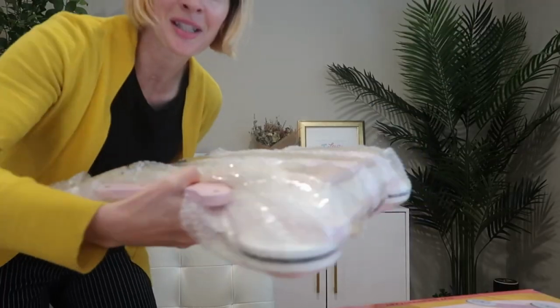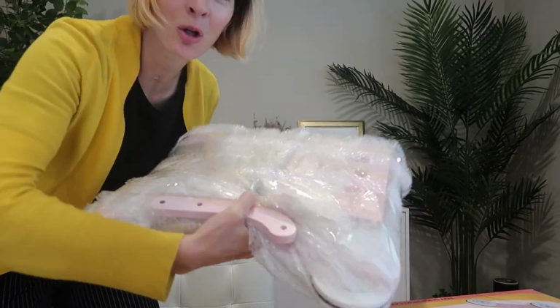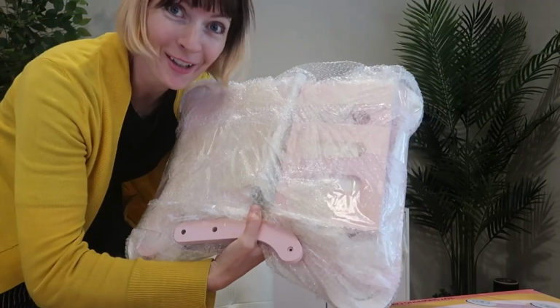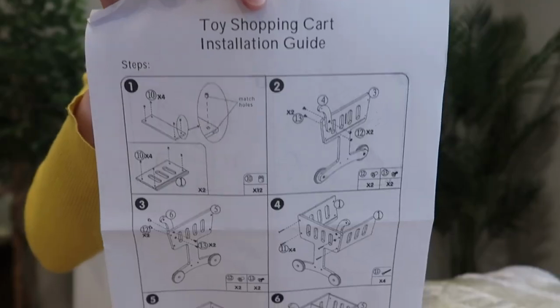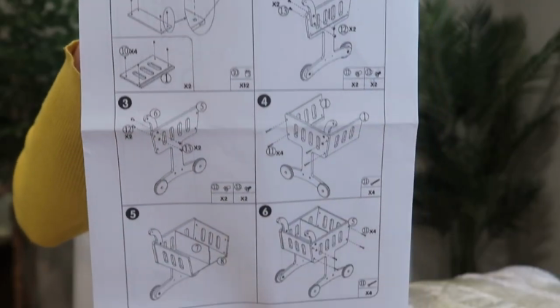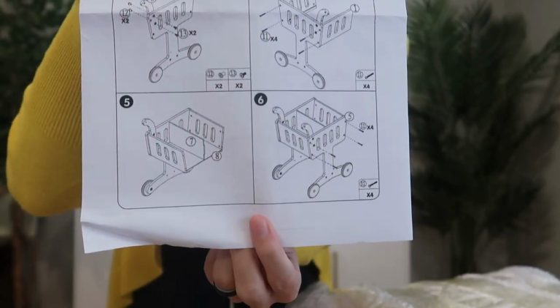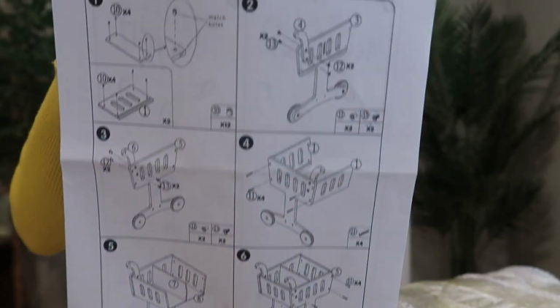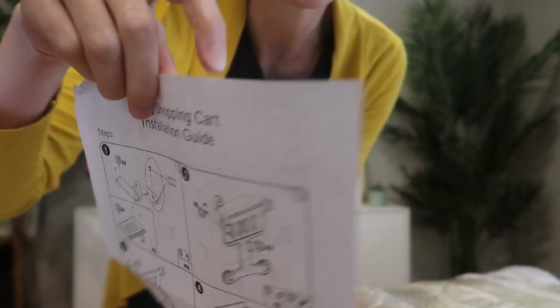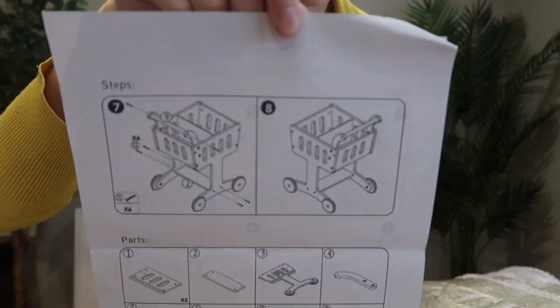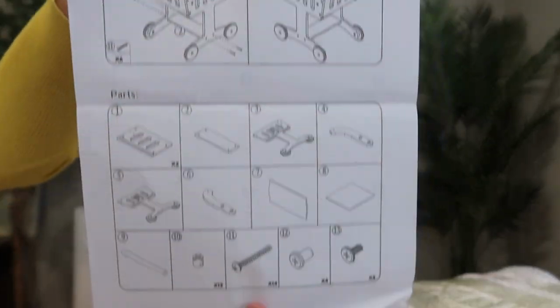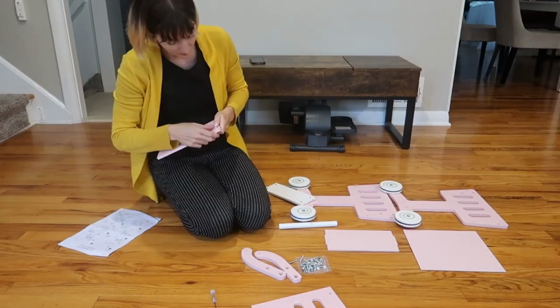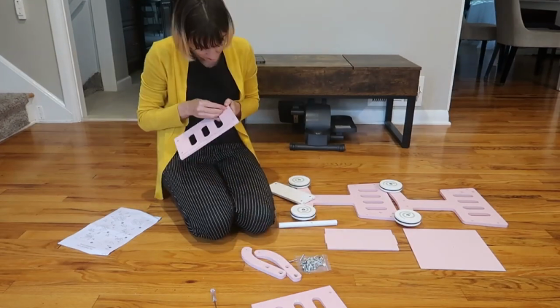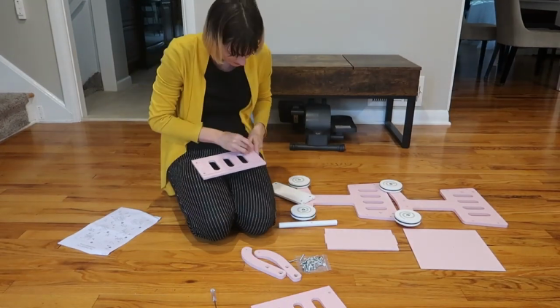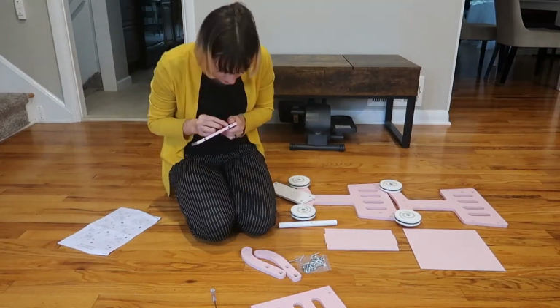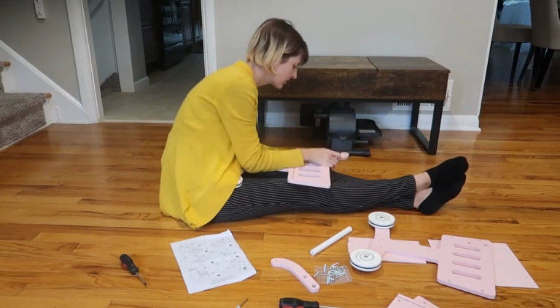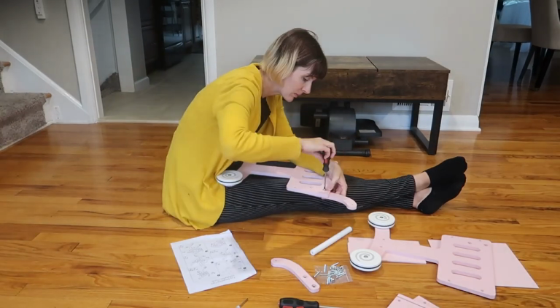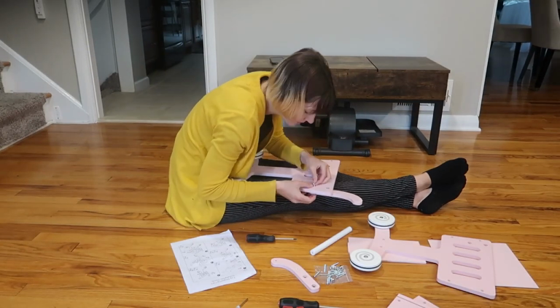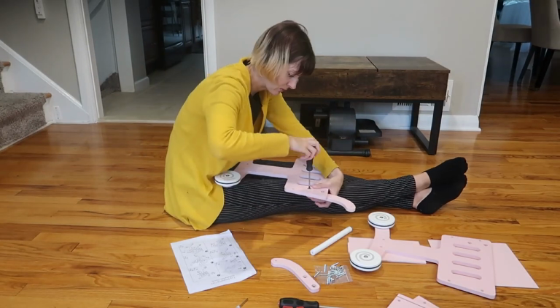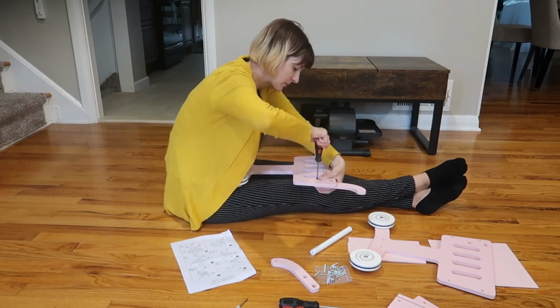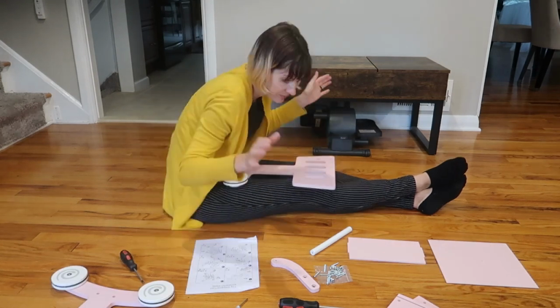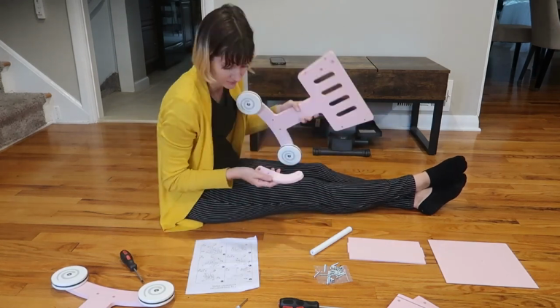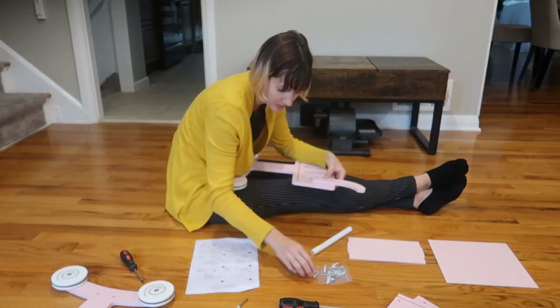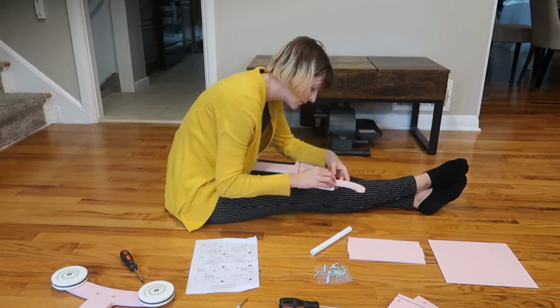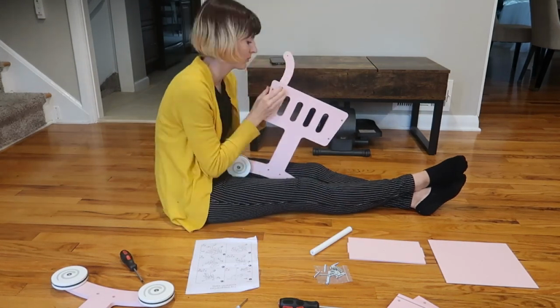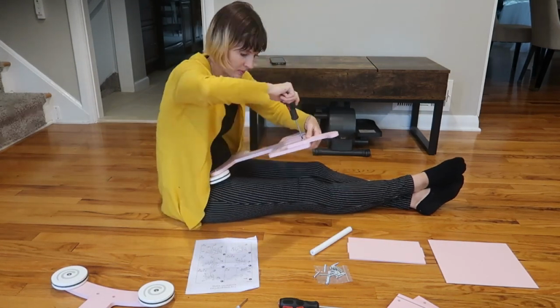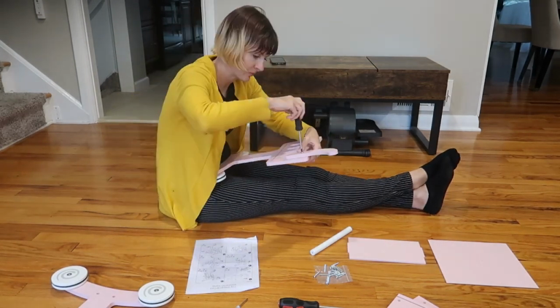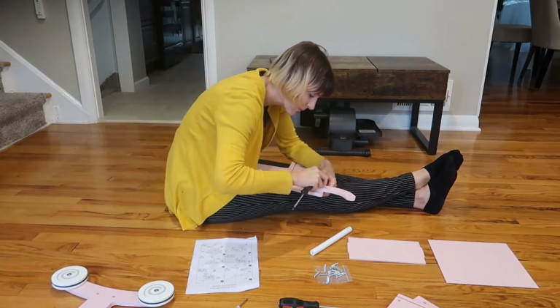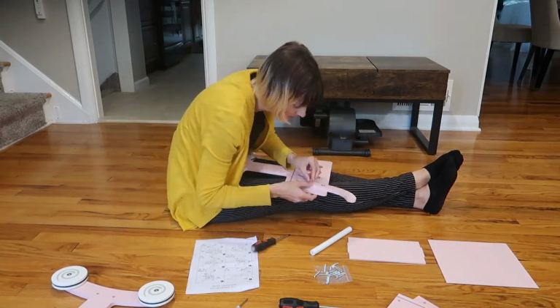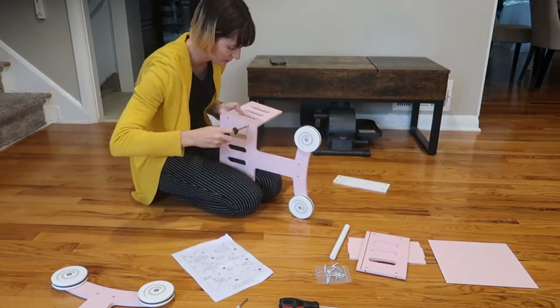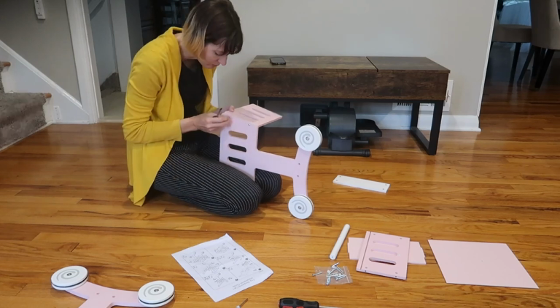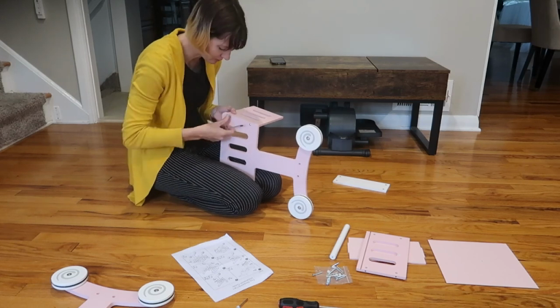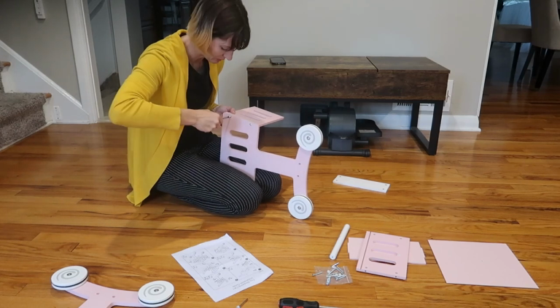Some assembly required. Here is the installation guide. It does come in a bunch of pieces, but it's fairly easy to assemble. Everything is labeled and the instructions are great. You do need your own screwdriver, so take note of that. It took me about 20 minutes.